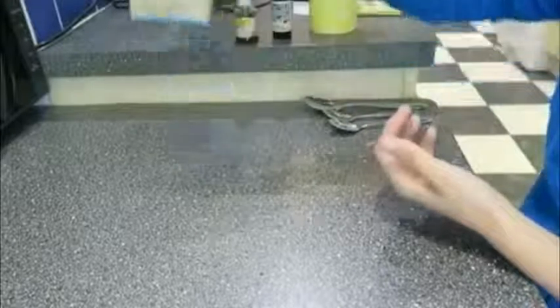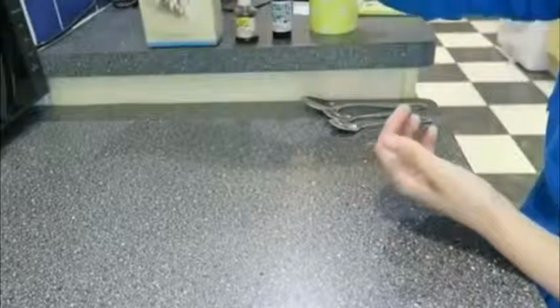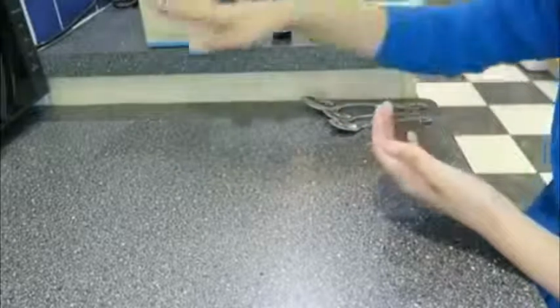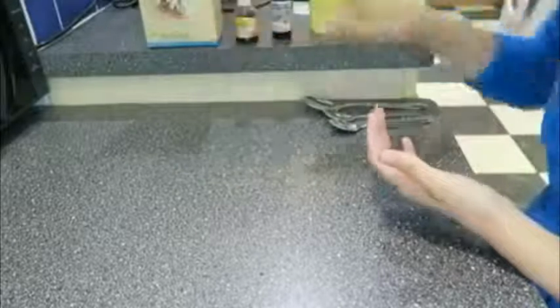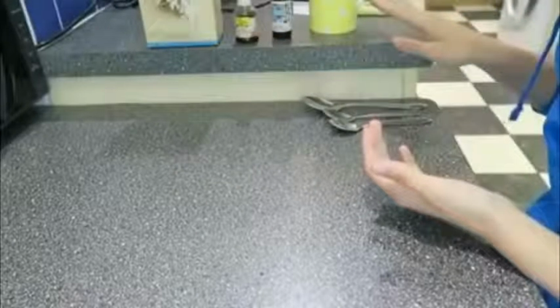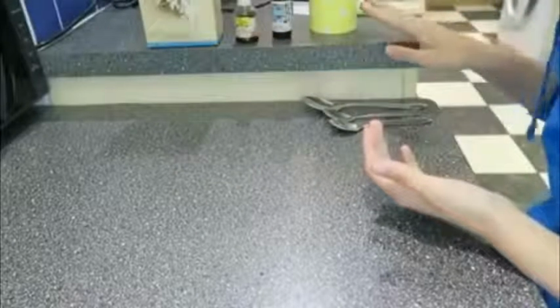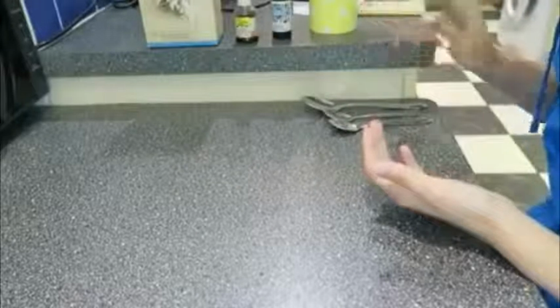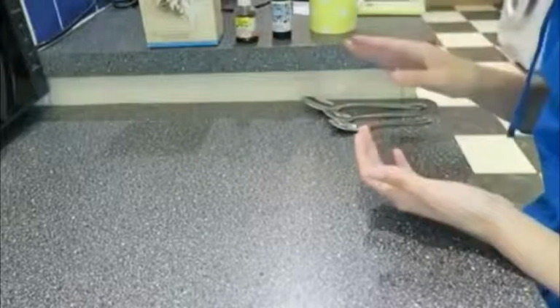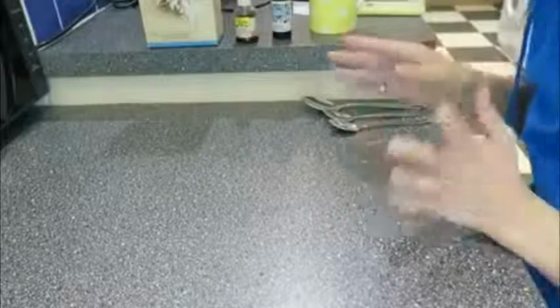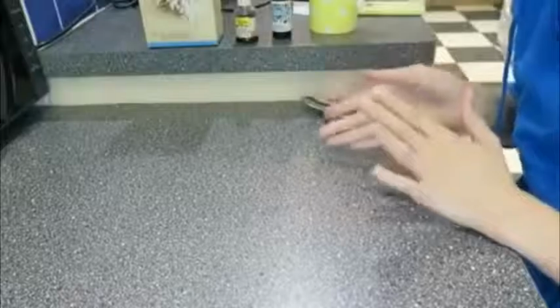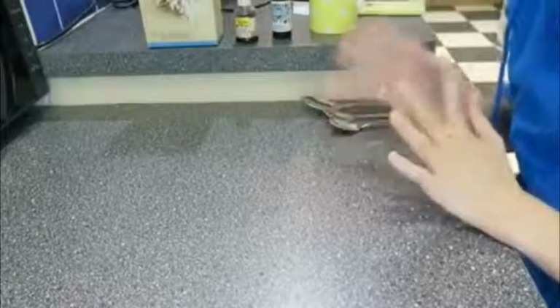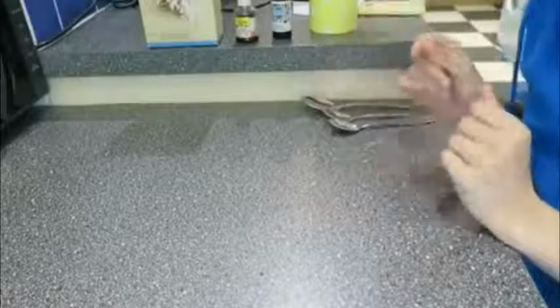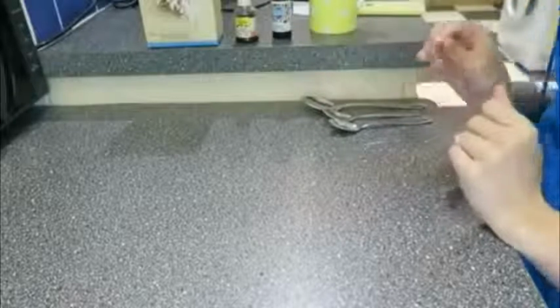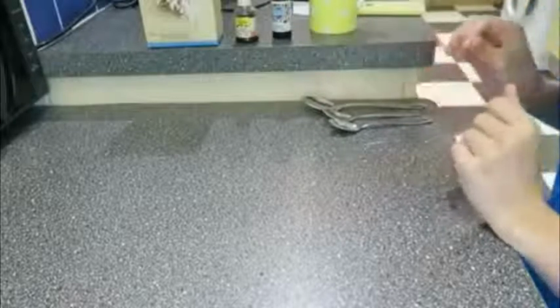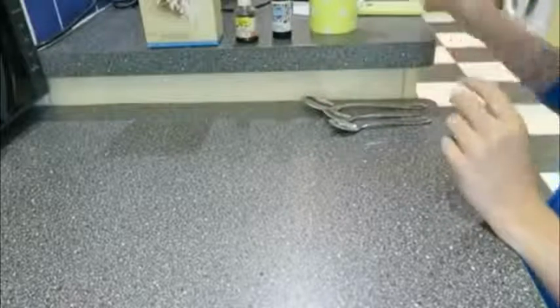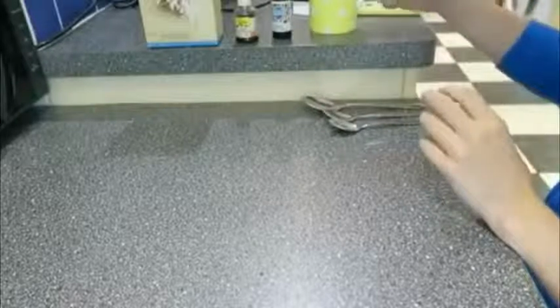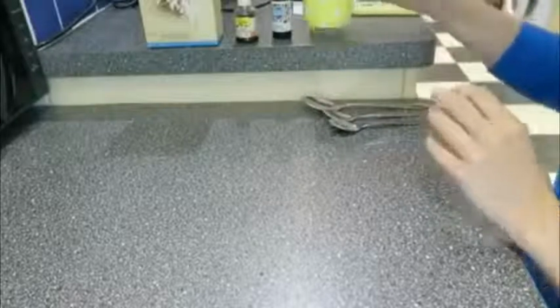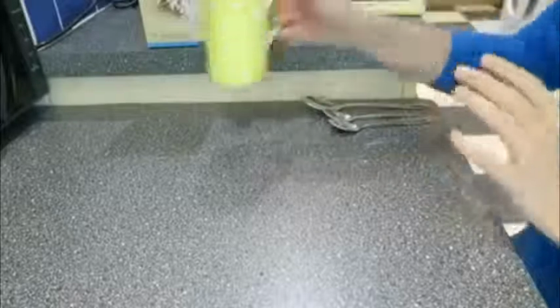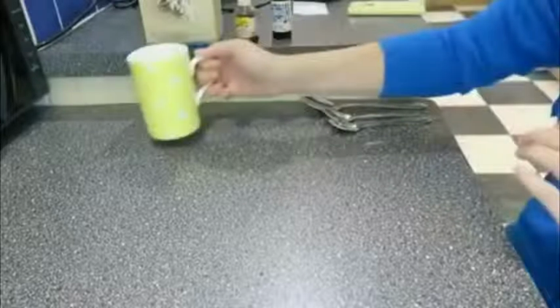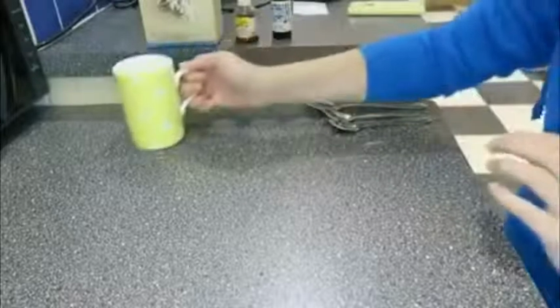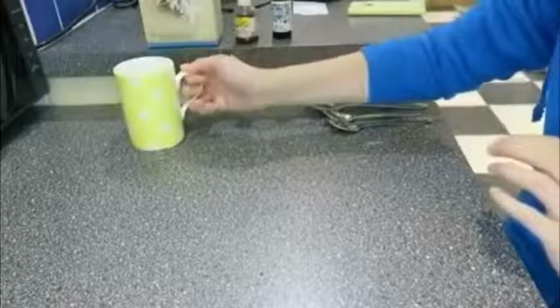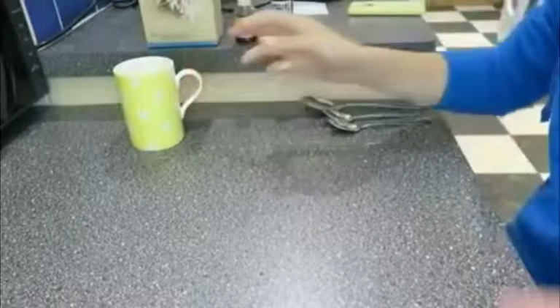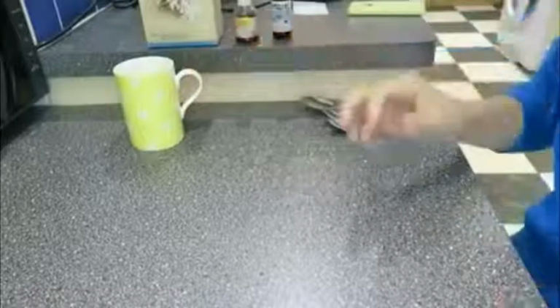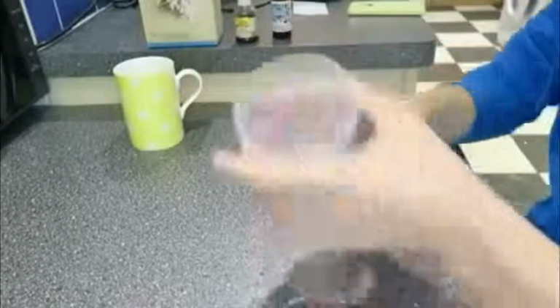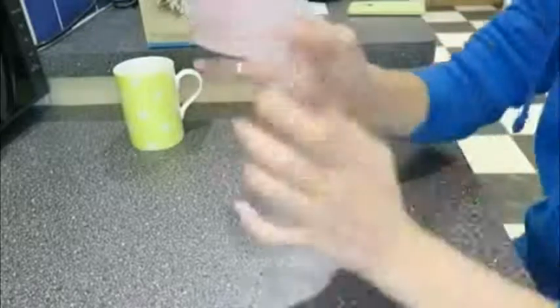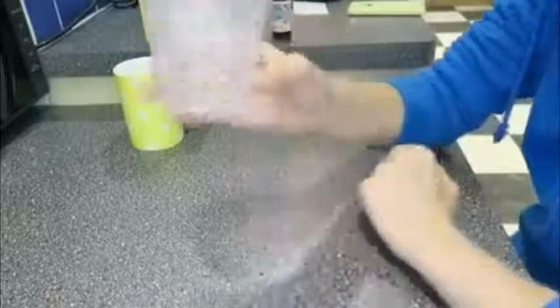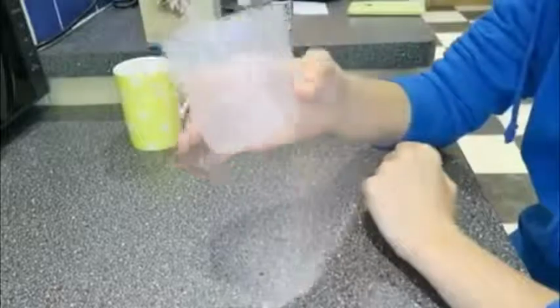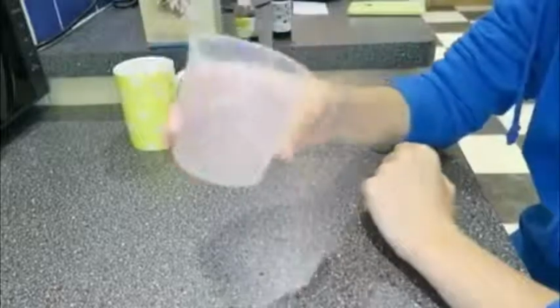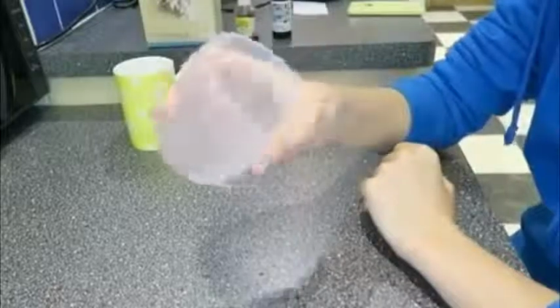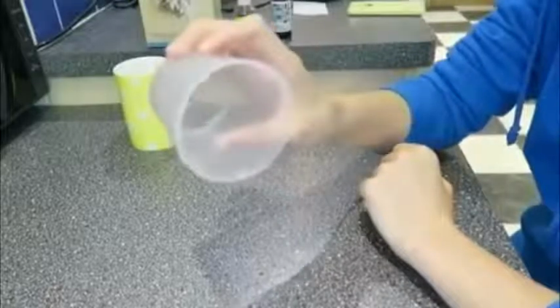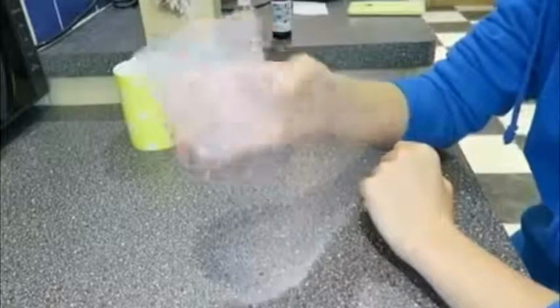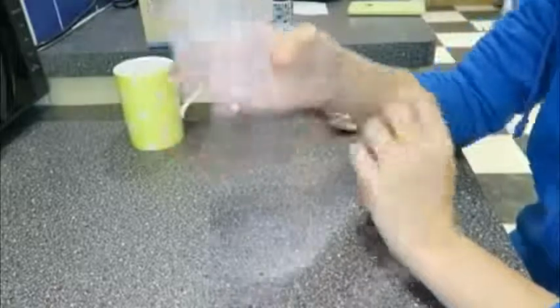I tried to use everything that was edible because I figured if it was edible you could also put it in your vagina — it just seemed like it wouldn't be dangerous. And then I'm also going to use a plastic cup so you can see this better.